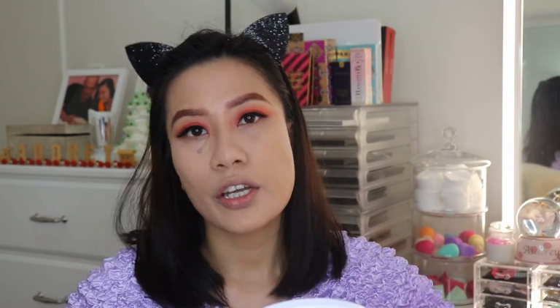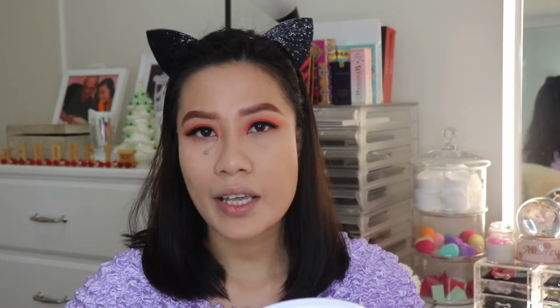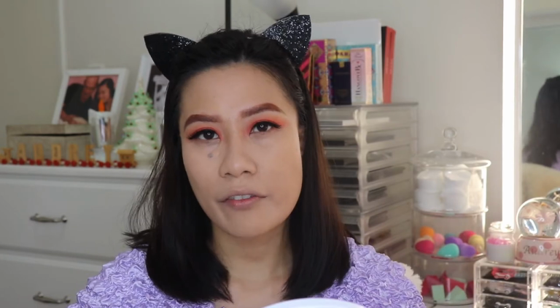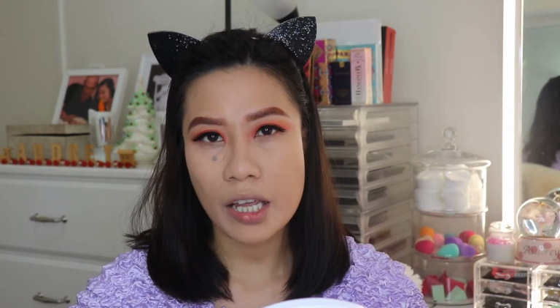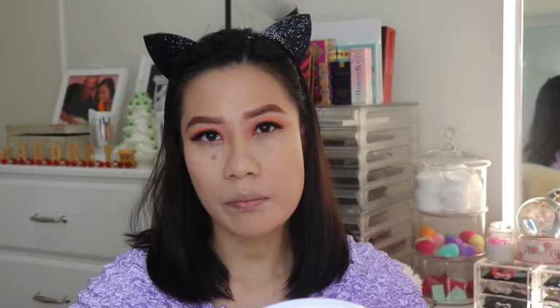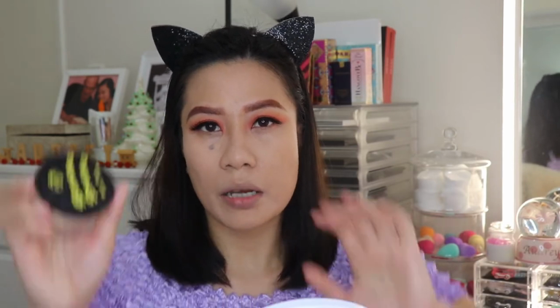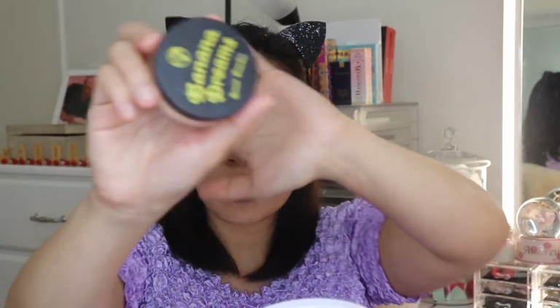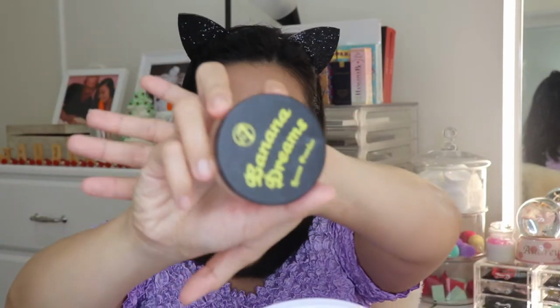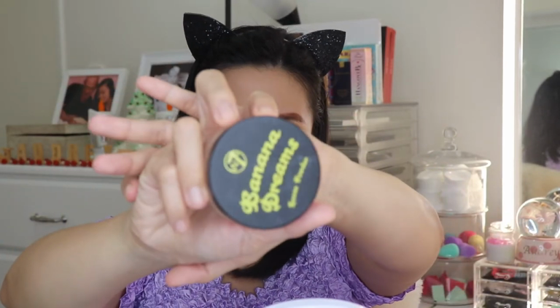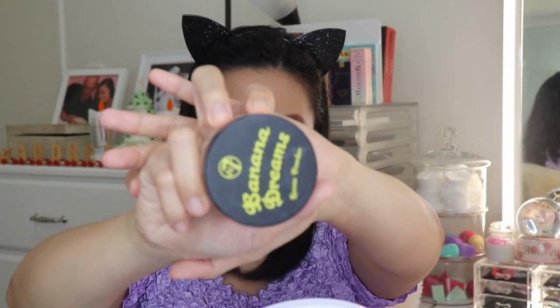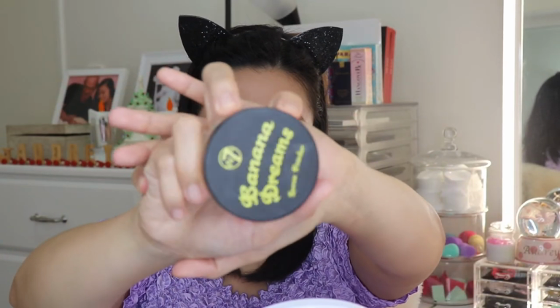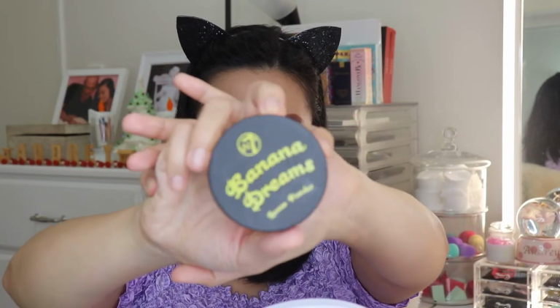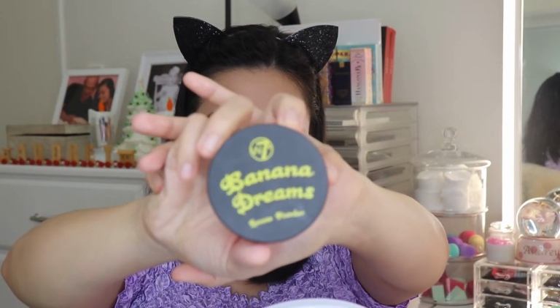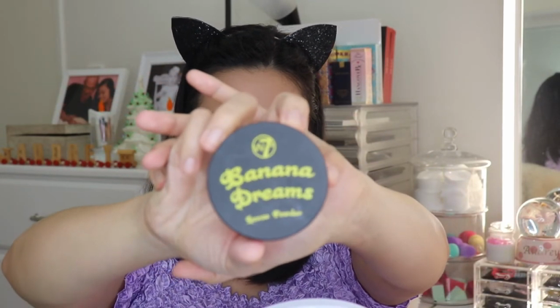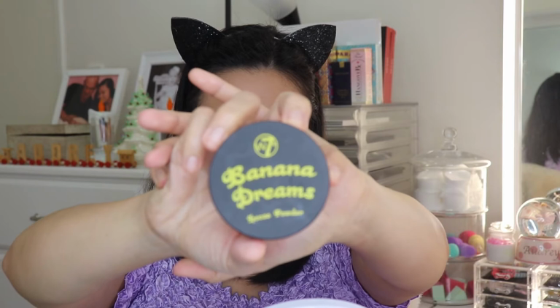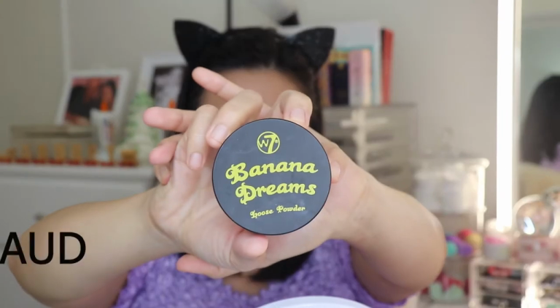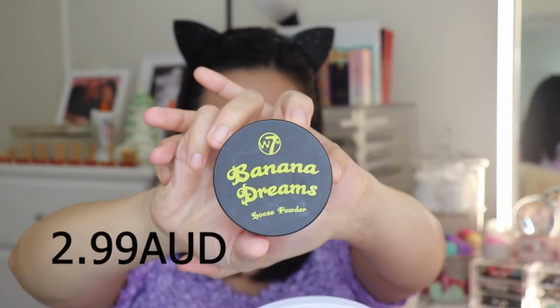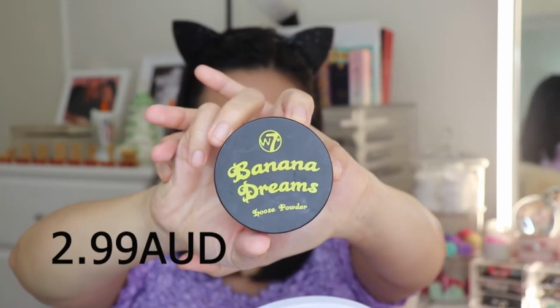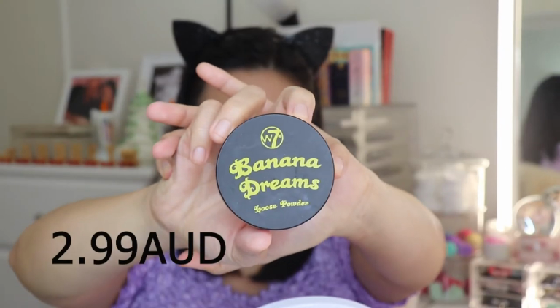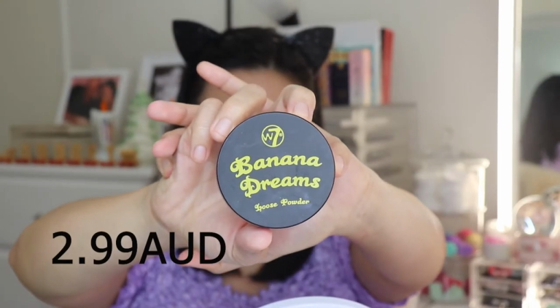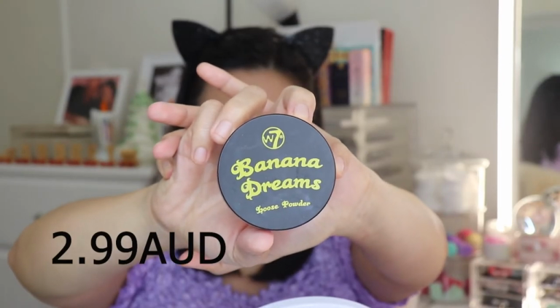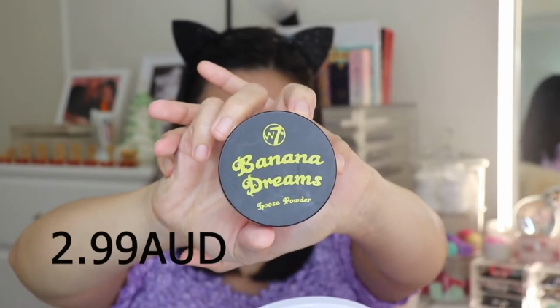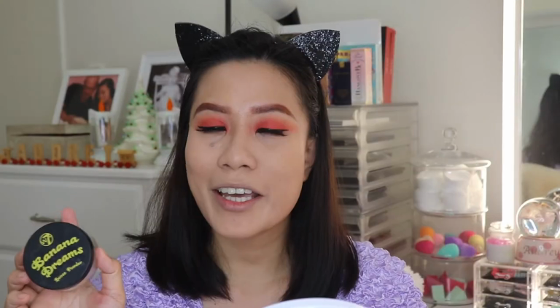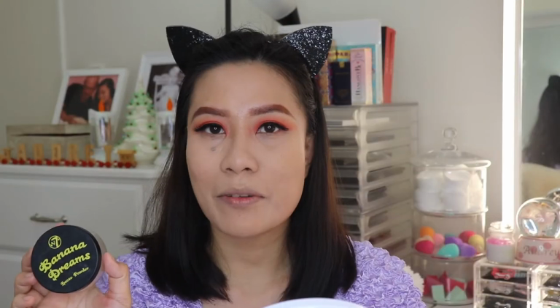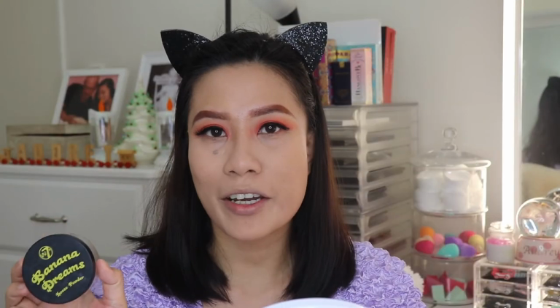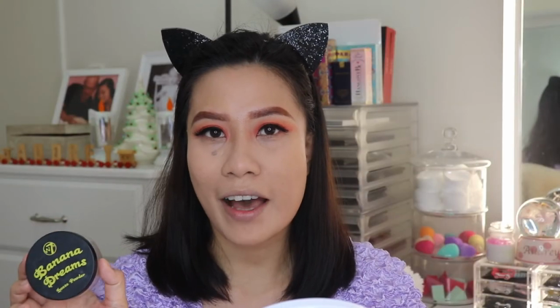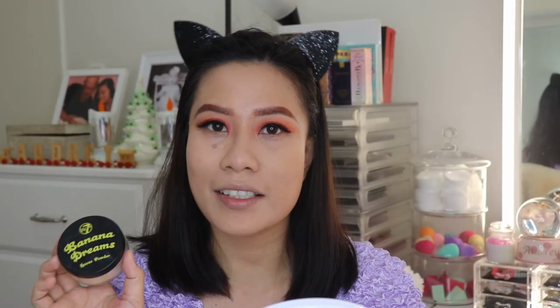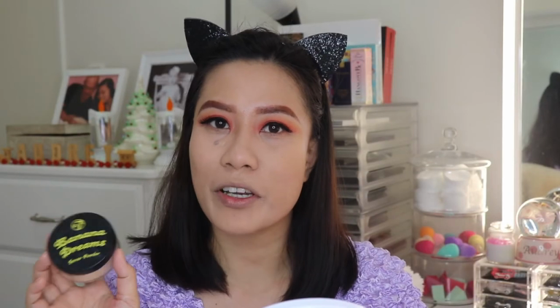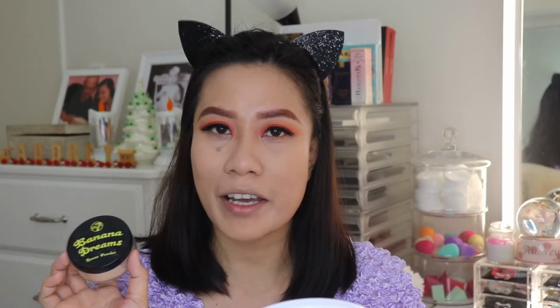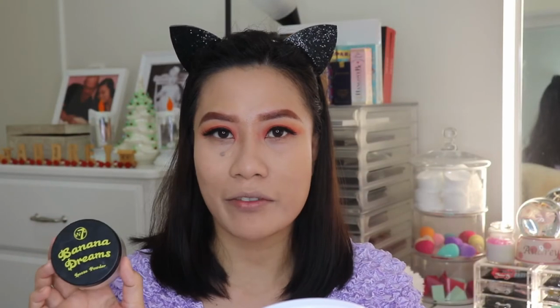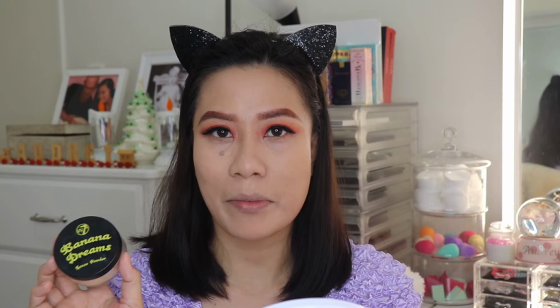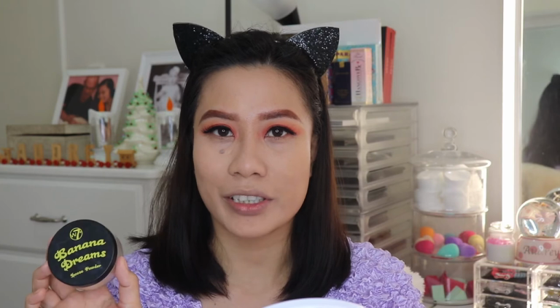To set everything, I'm going to use W7 Banana Dreams. I tried this before — in fact, this is one of my favorite powders.